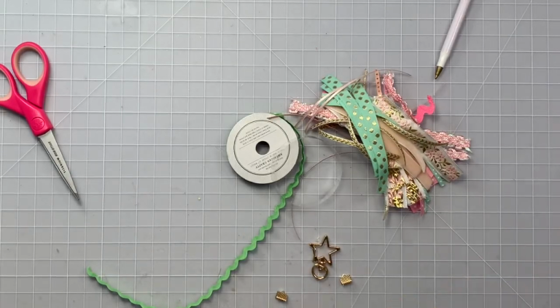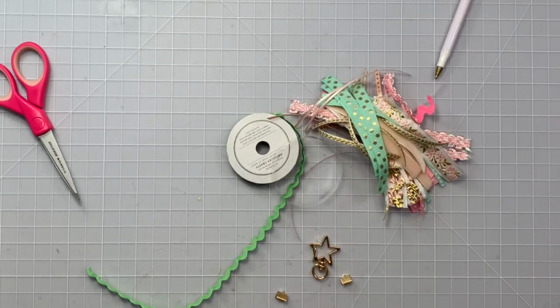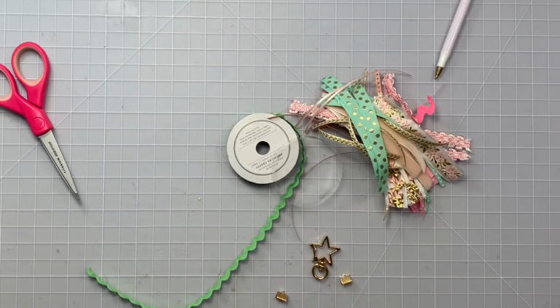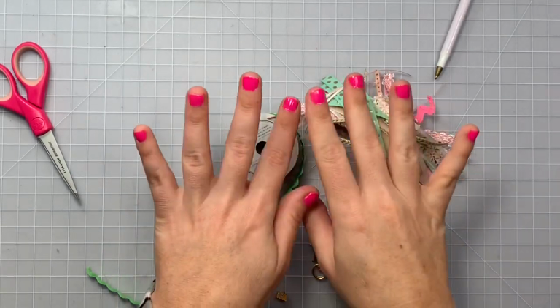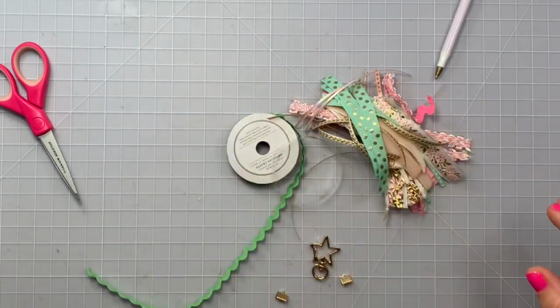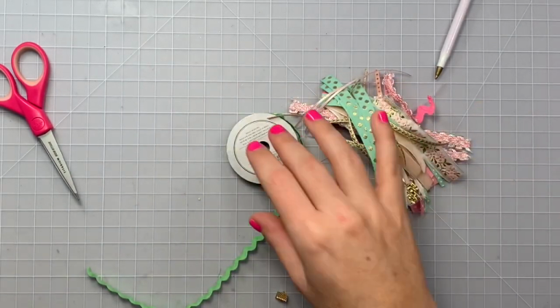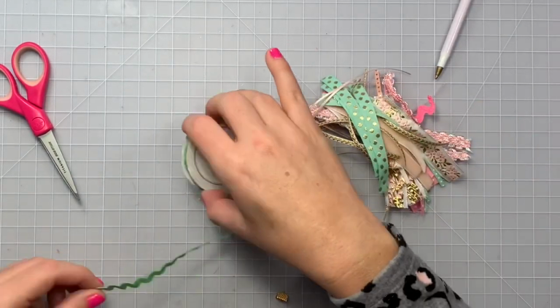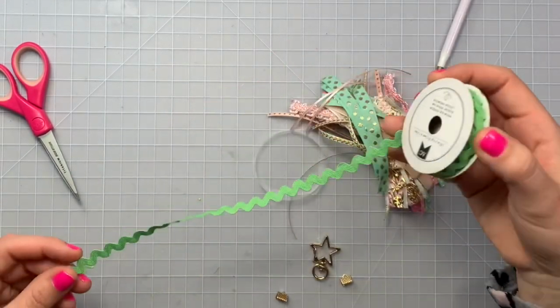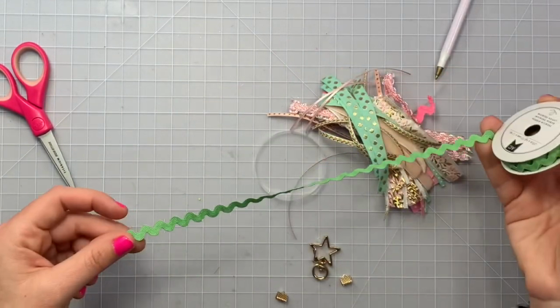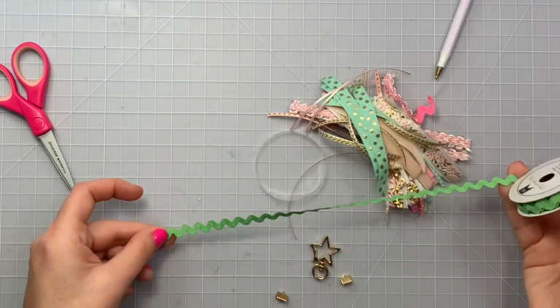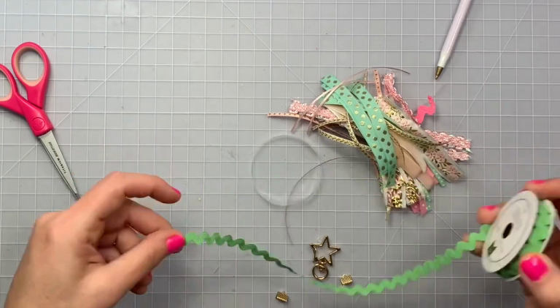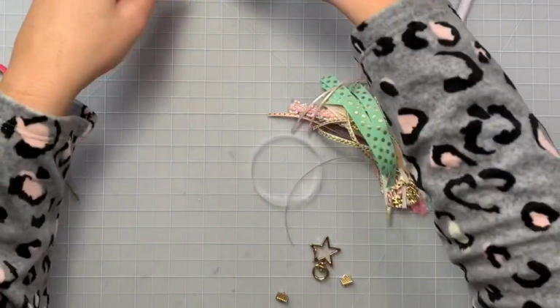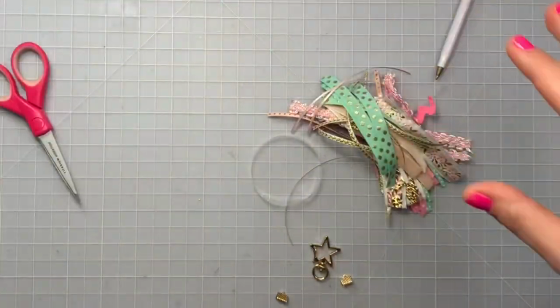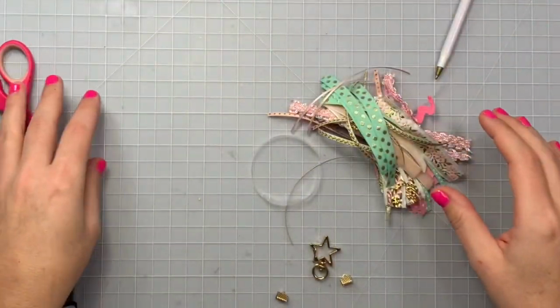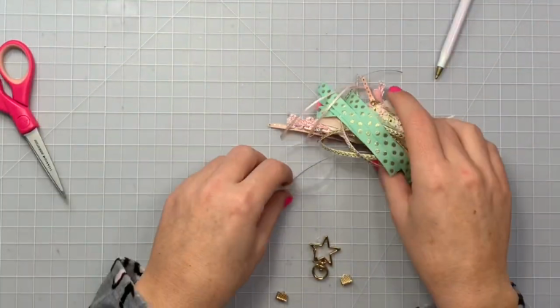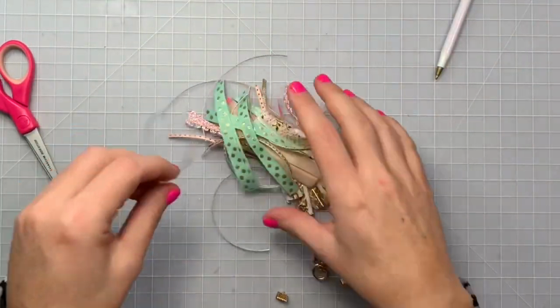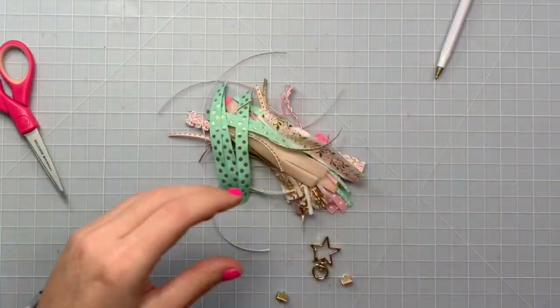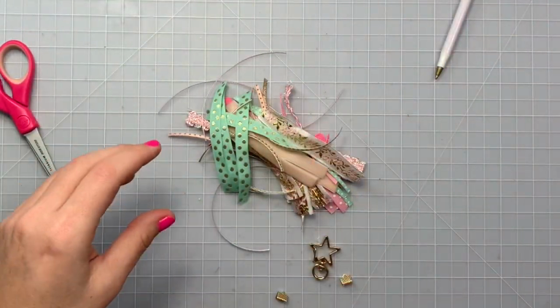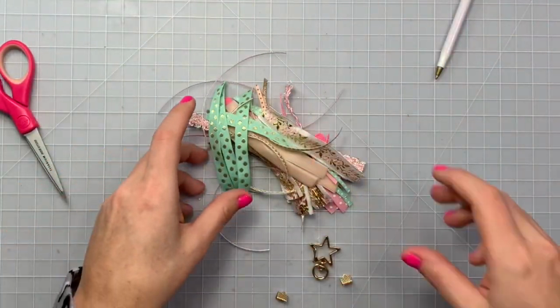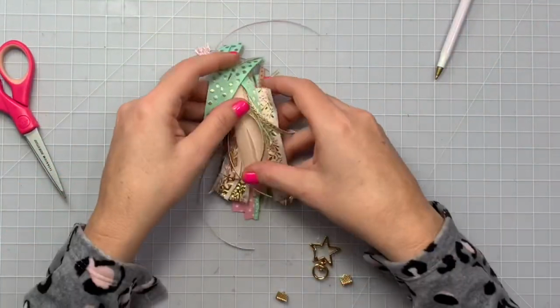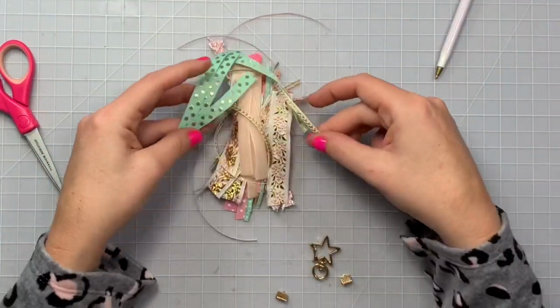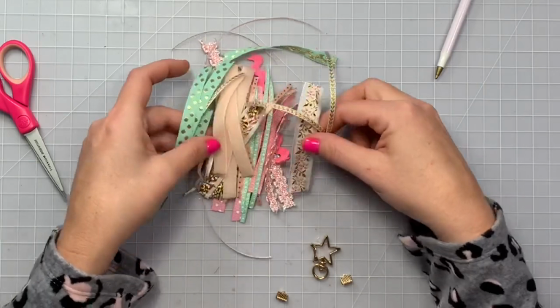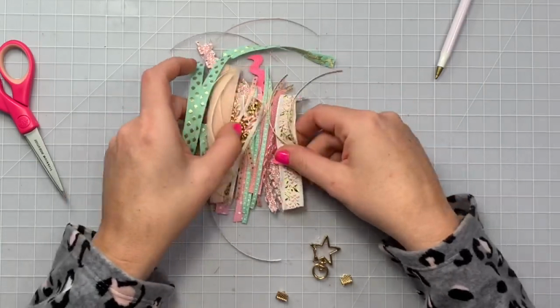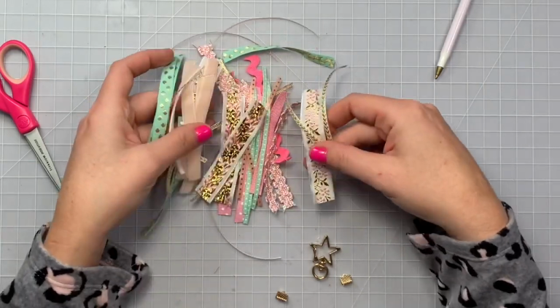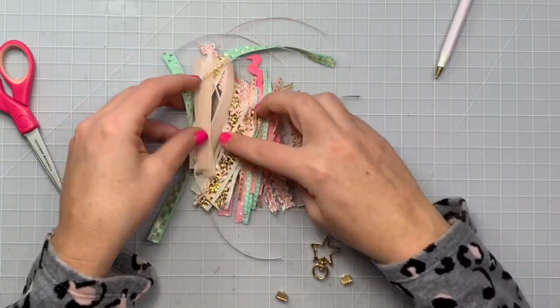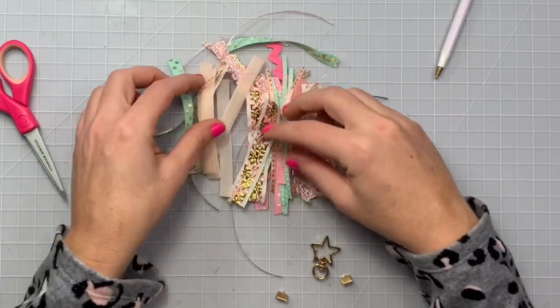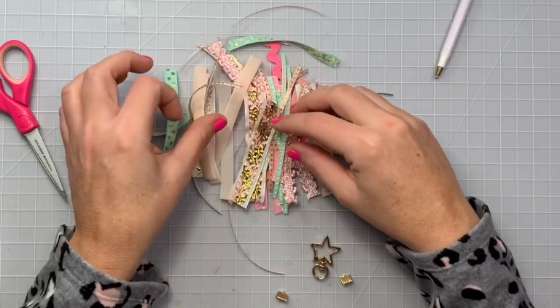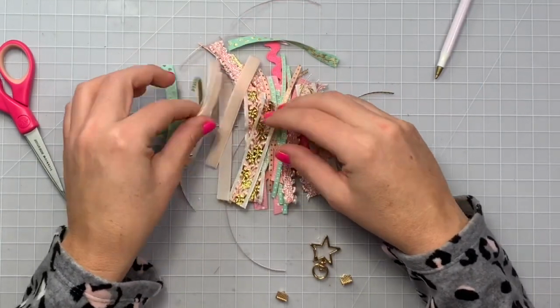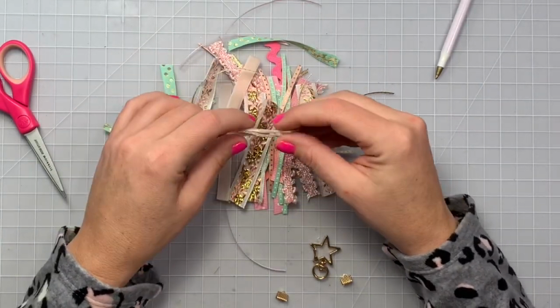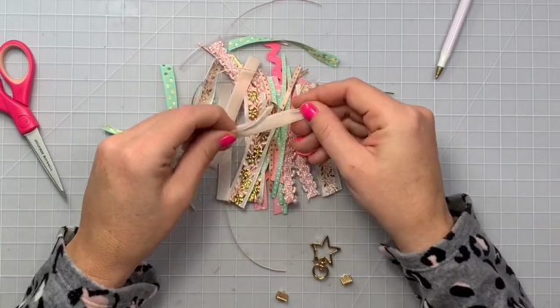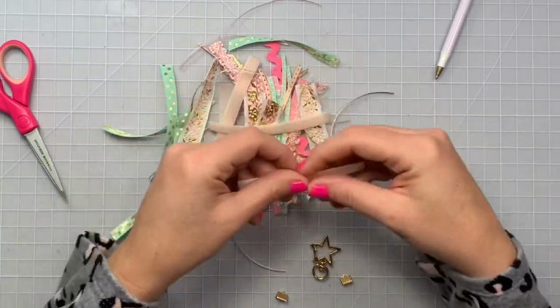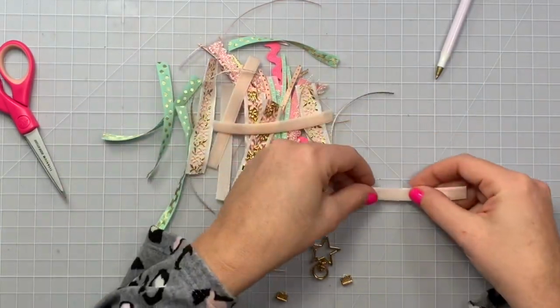Hi guys, welcome back to my channel. Today it's a voiceover — I'm doing some of these ribbon tassels. I was inspired by Wendy, she is @mysweetcreativelife on Instagram, she made some really cute ones.